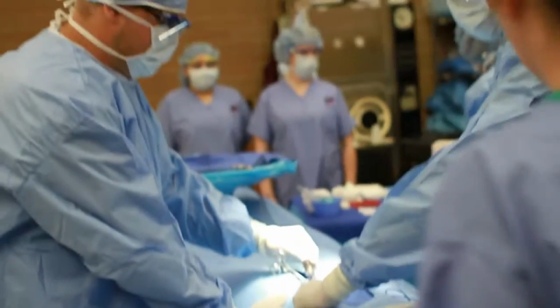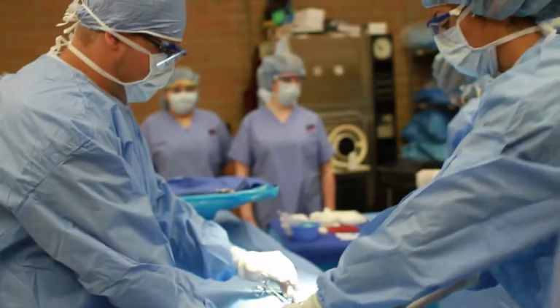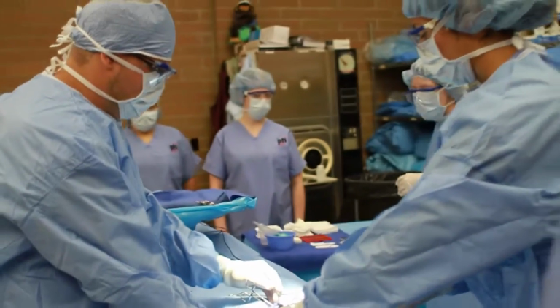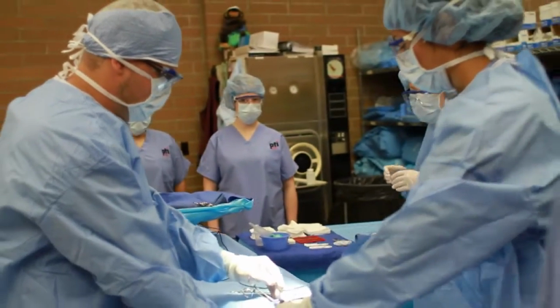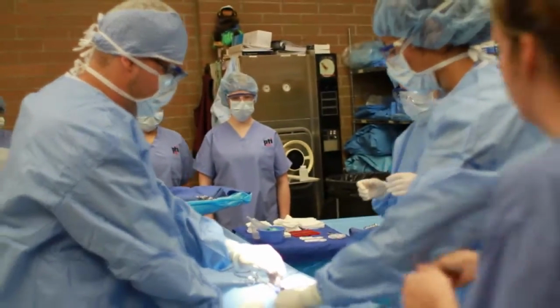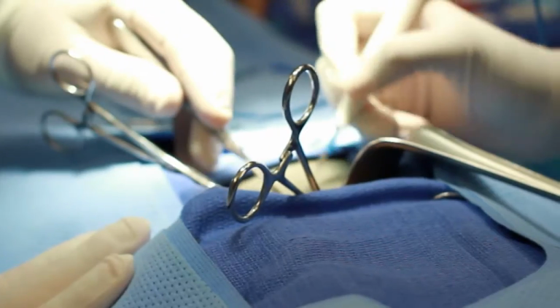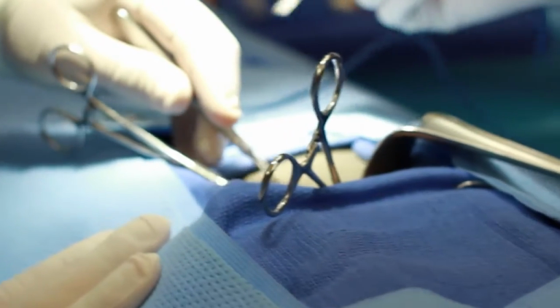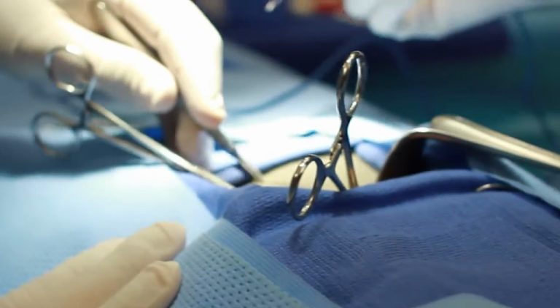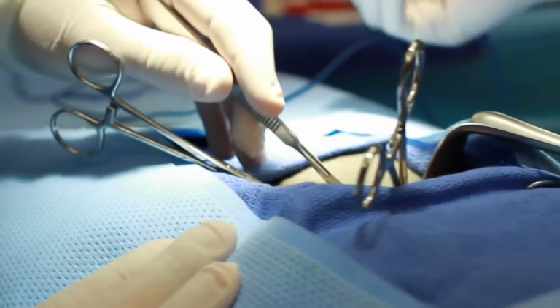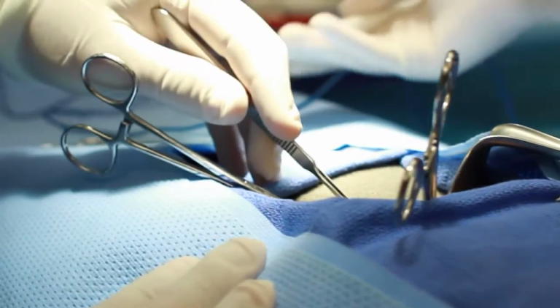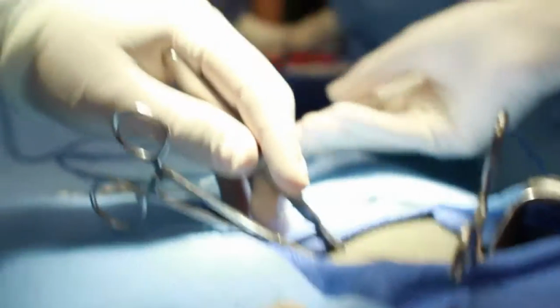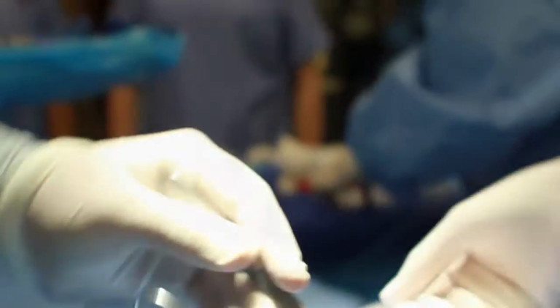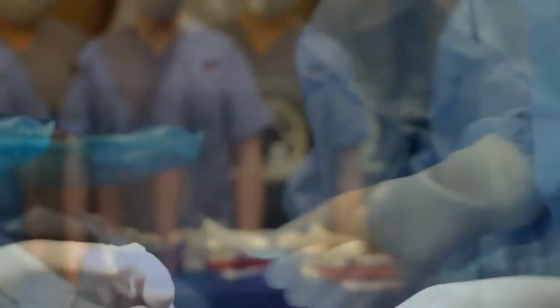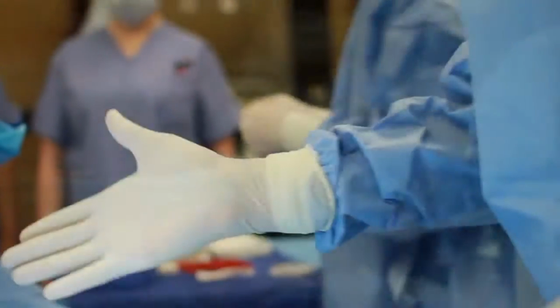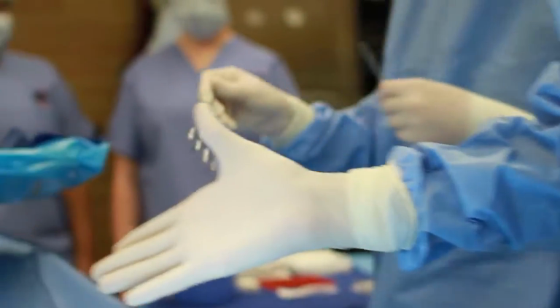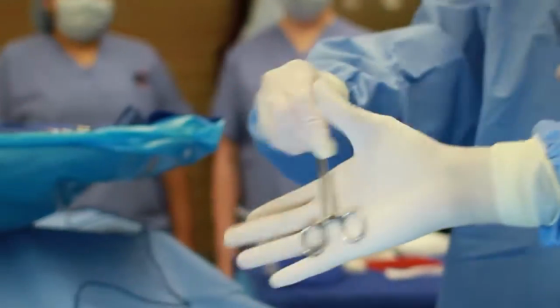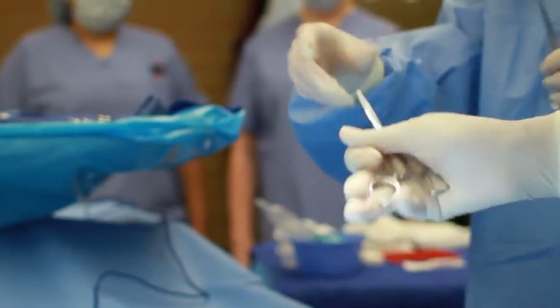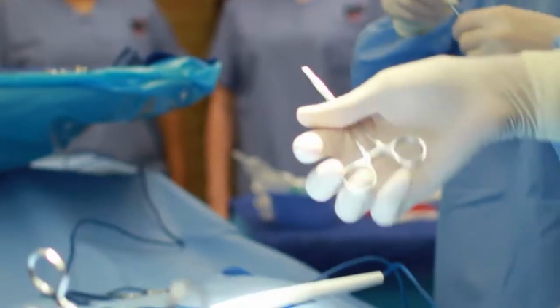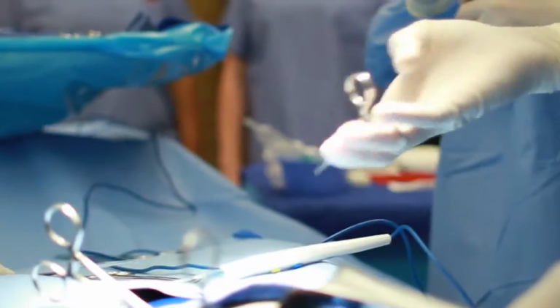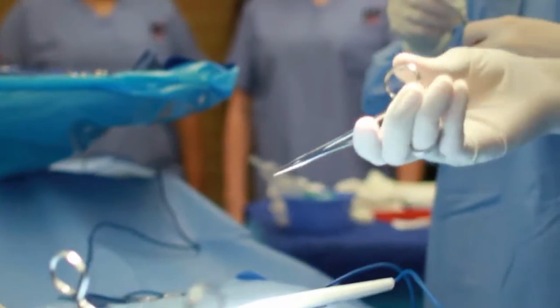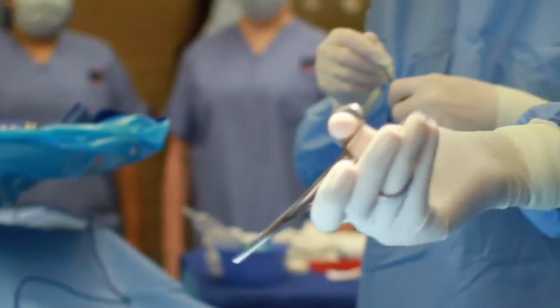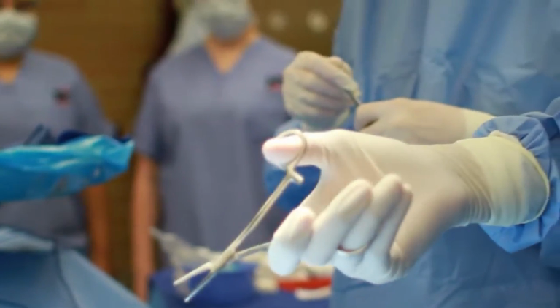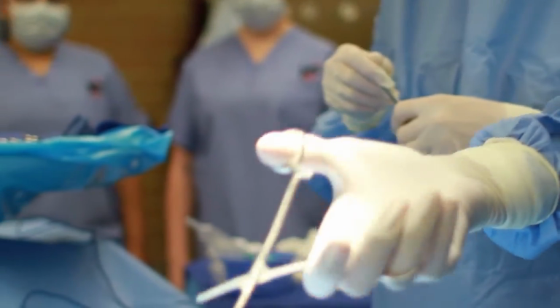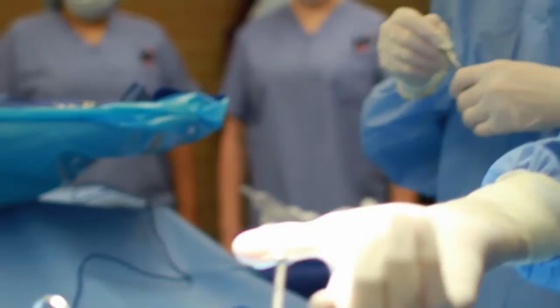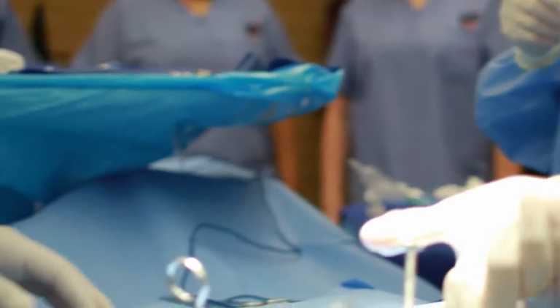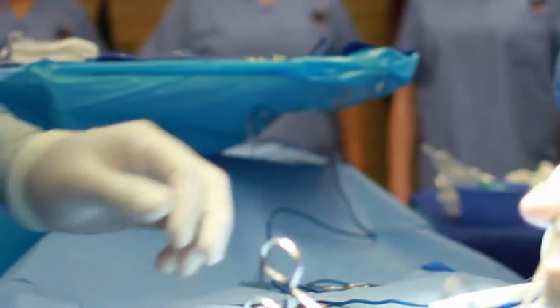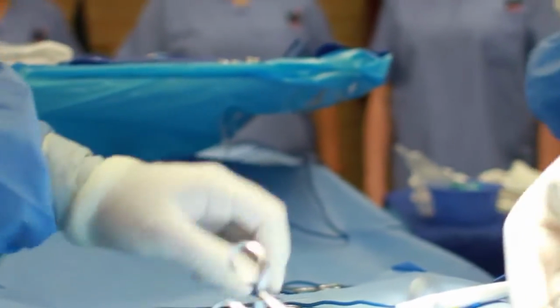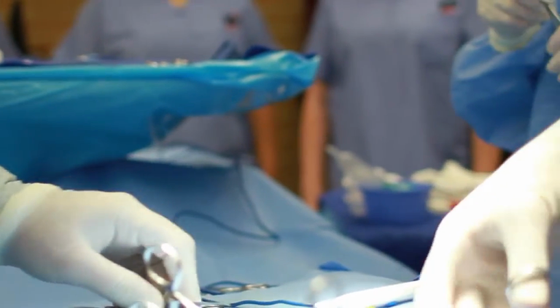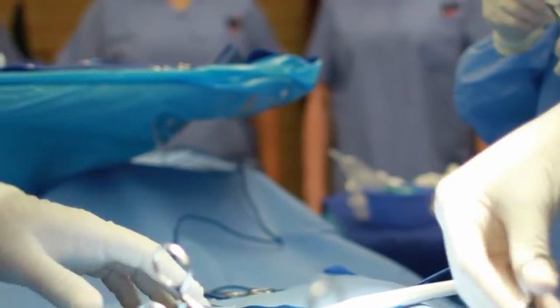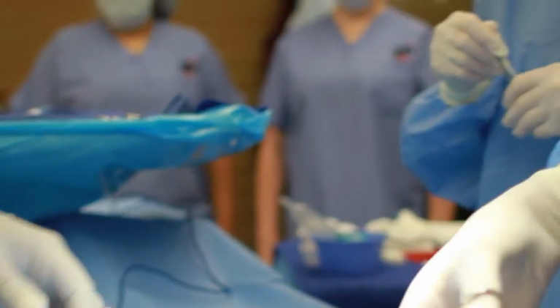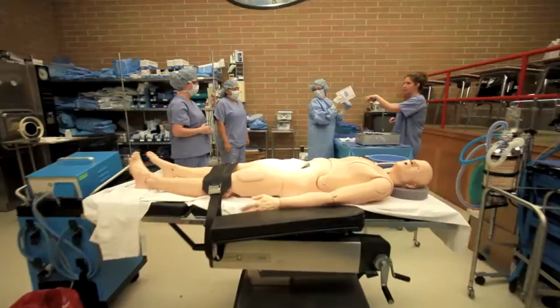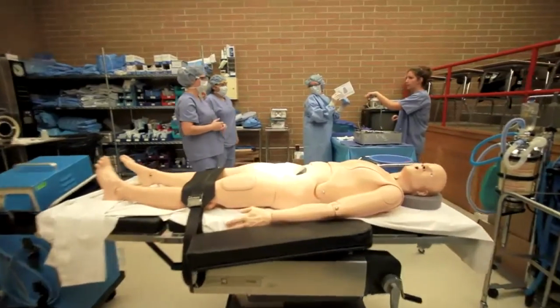As a surgical technologist, you're focusing on specialties of surgery, which gives you an idea of what a surgeon truly does. We have had surgical technologists who have gone on to go back to medical school.